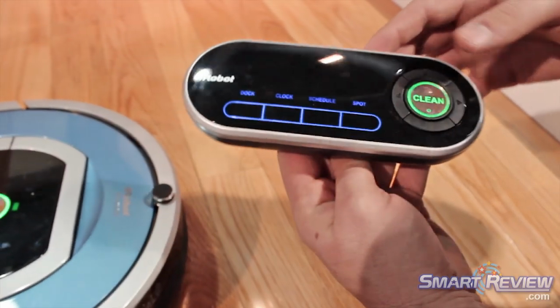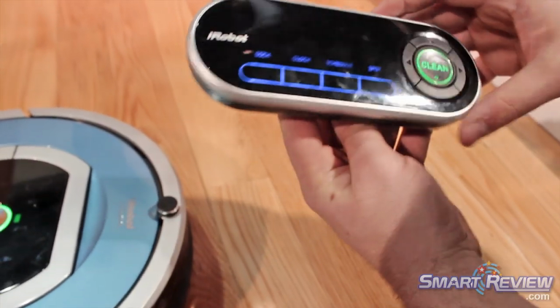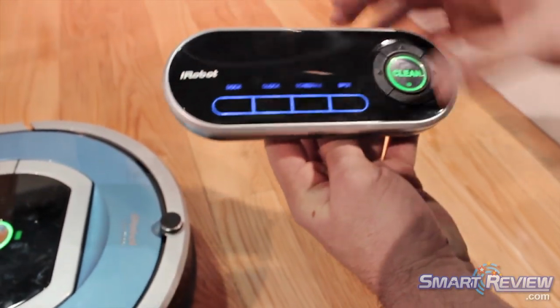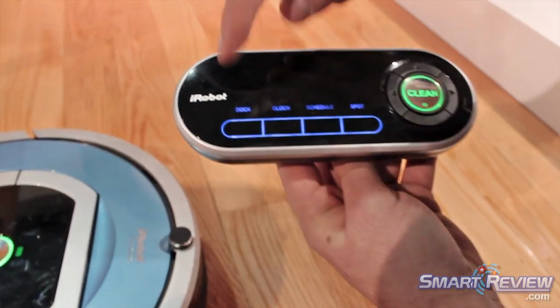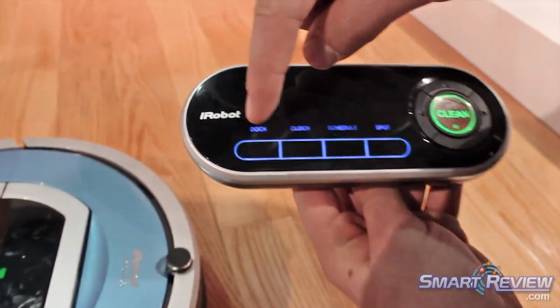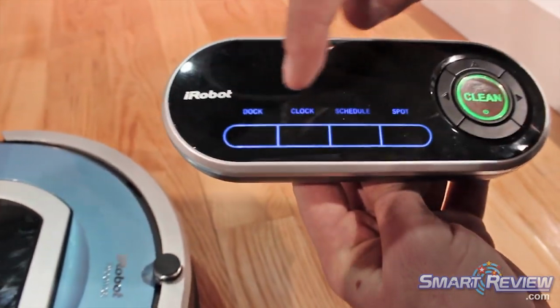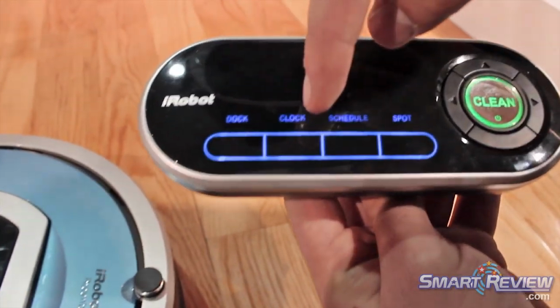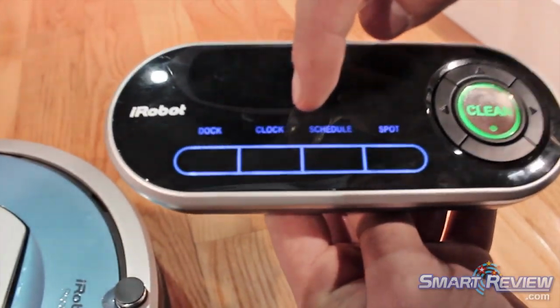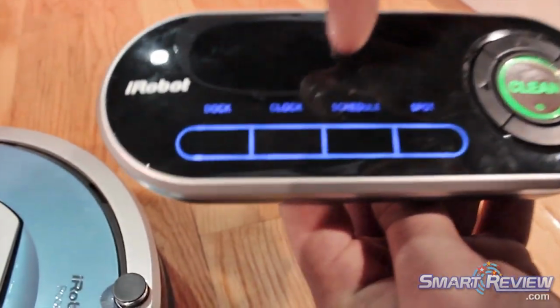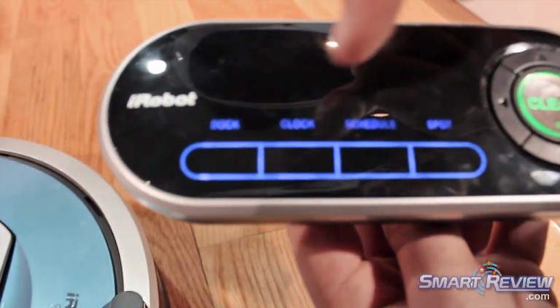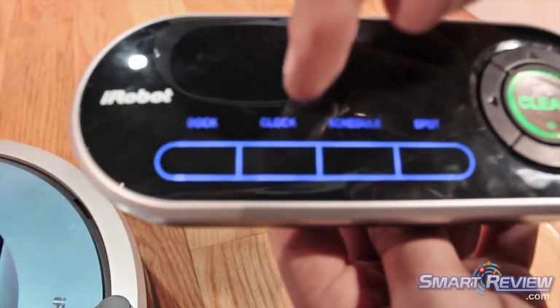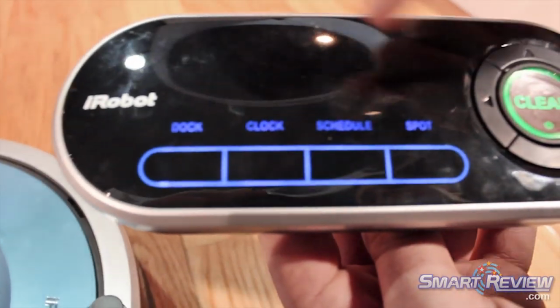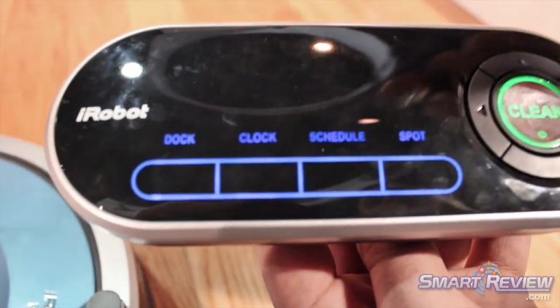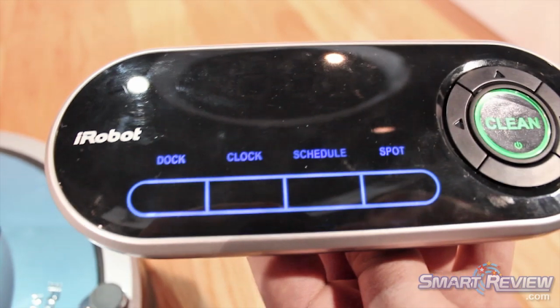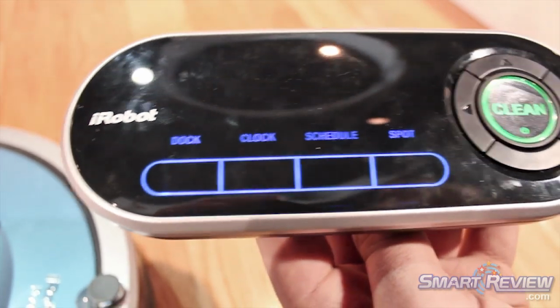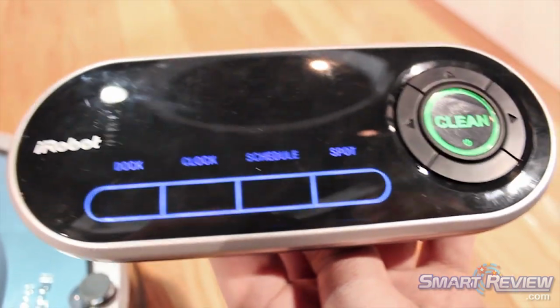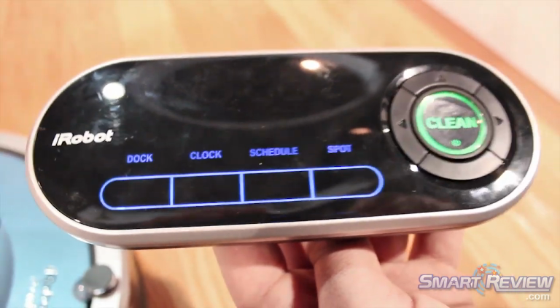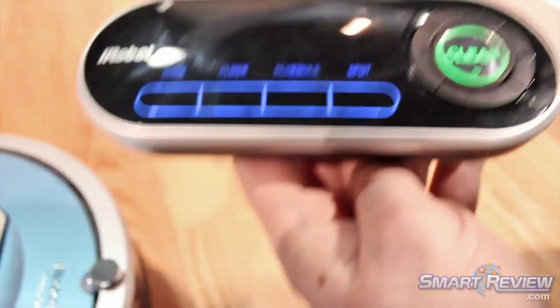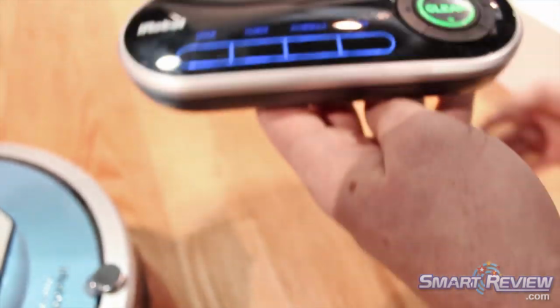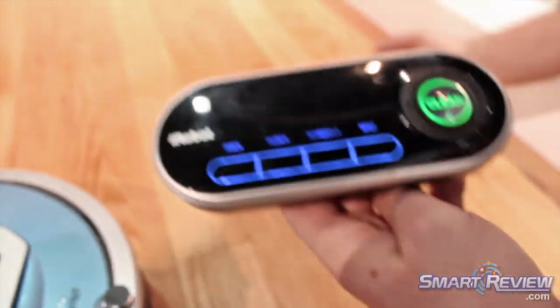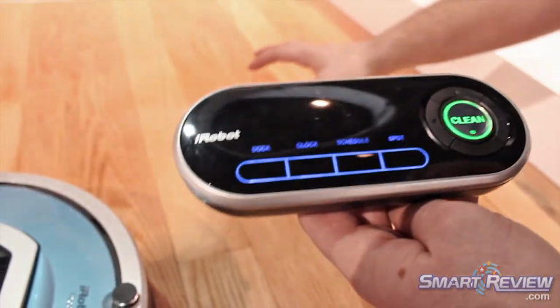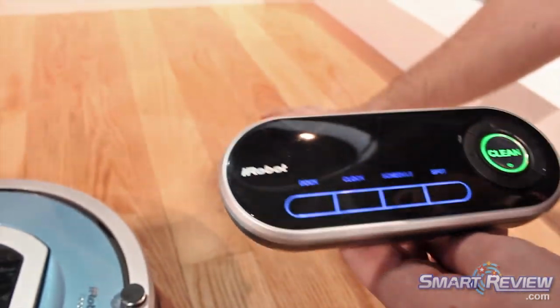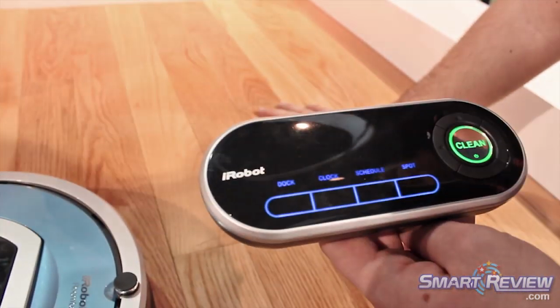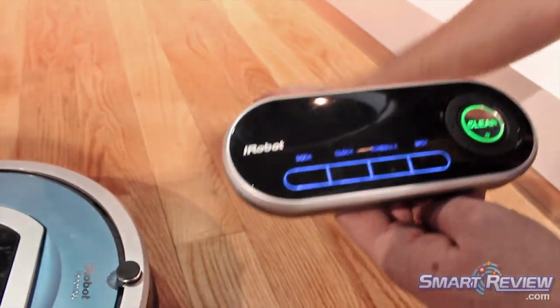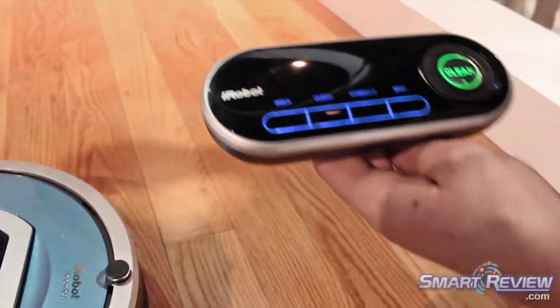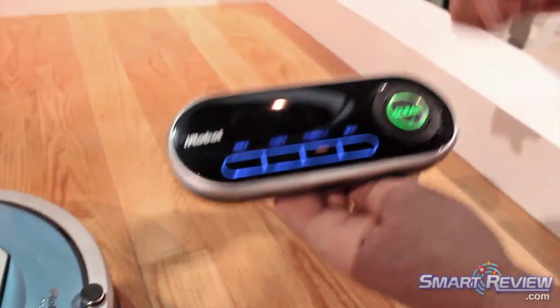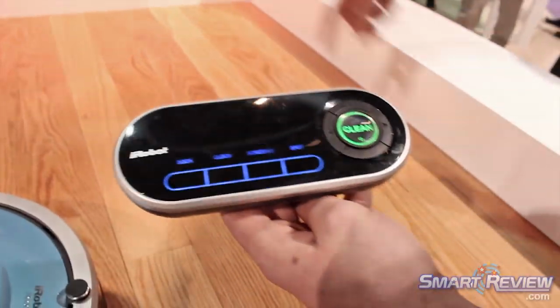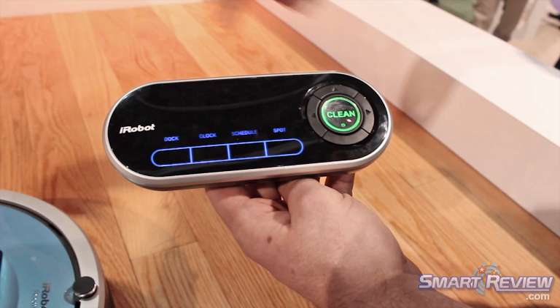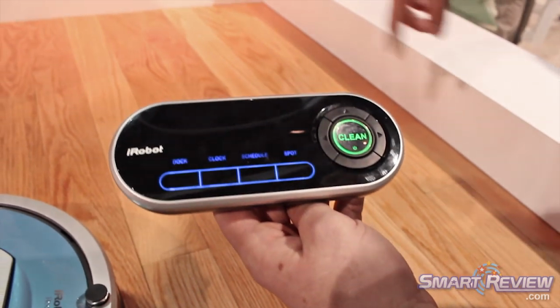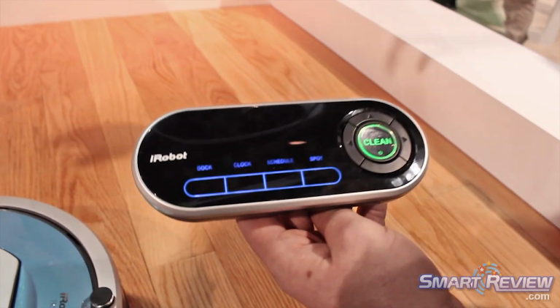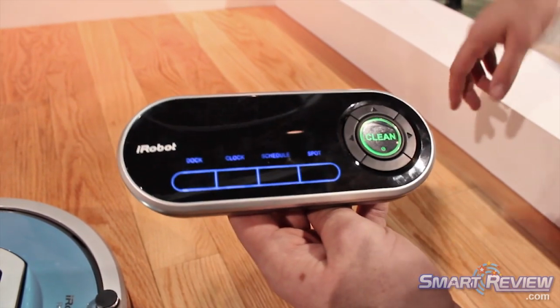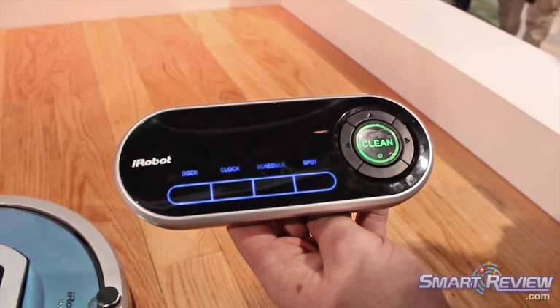So what it has here is the docking feature, the schedule feature, it has the clock, and it also has spot clean. Spot clean is used if you spill some dirt or debris — you can put it on the spot and it's going to do a spiral action and make sure it gets it all off.